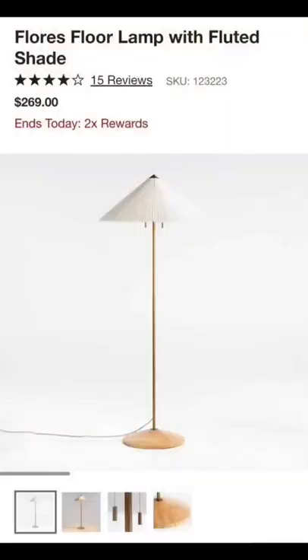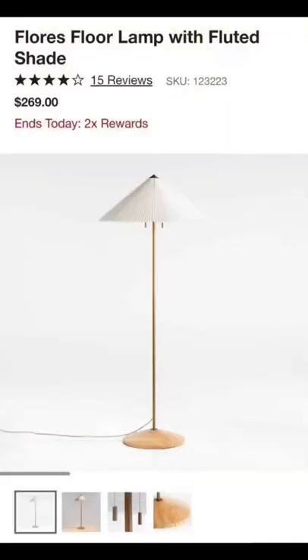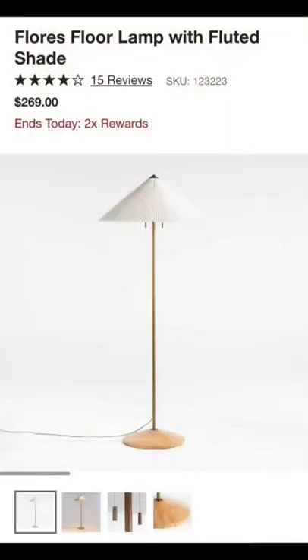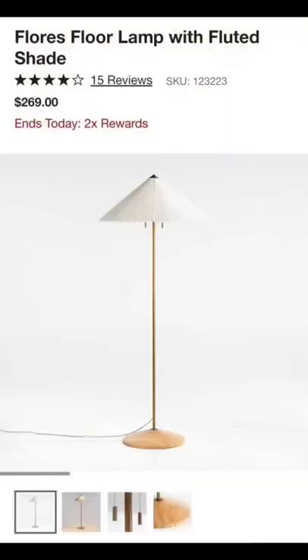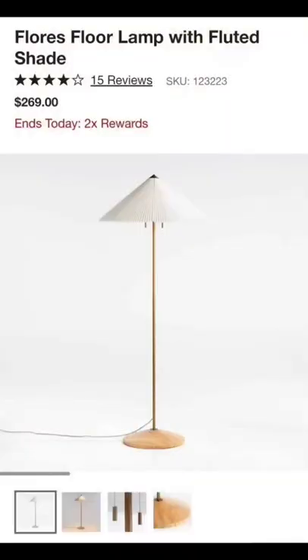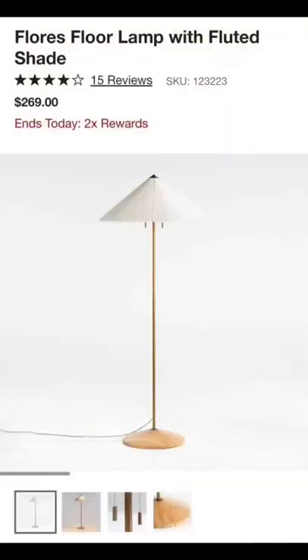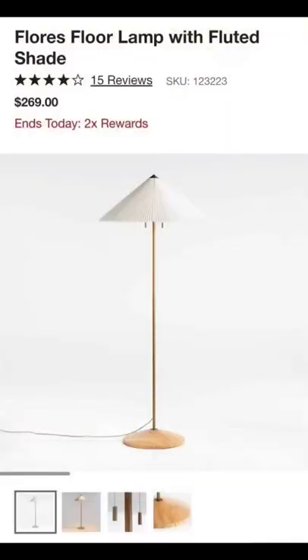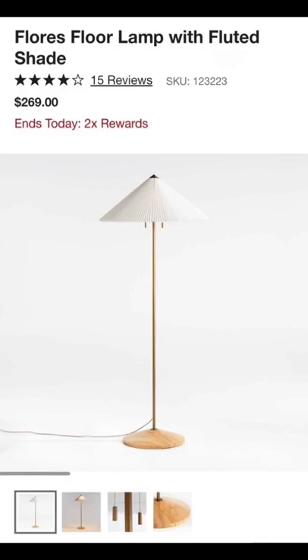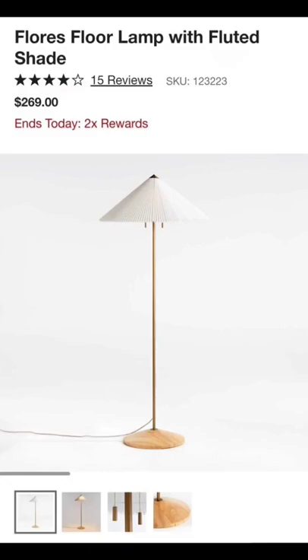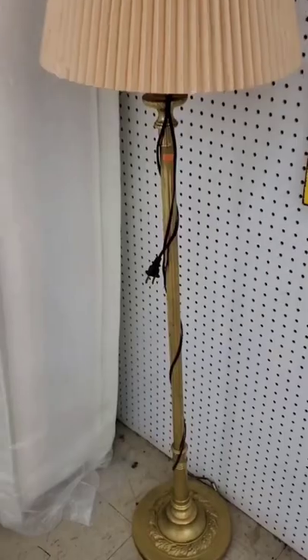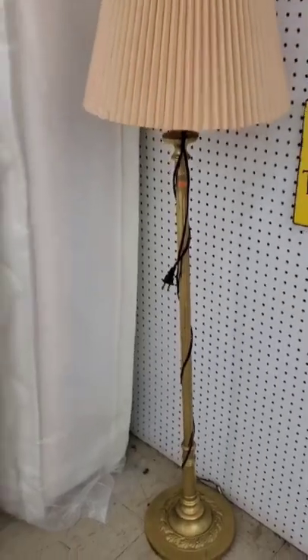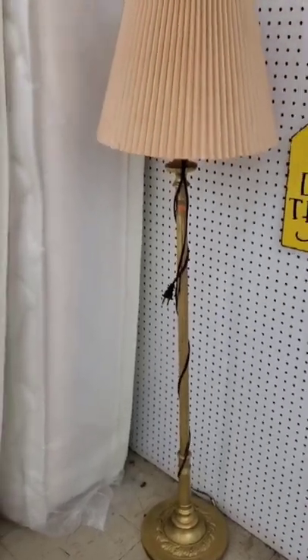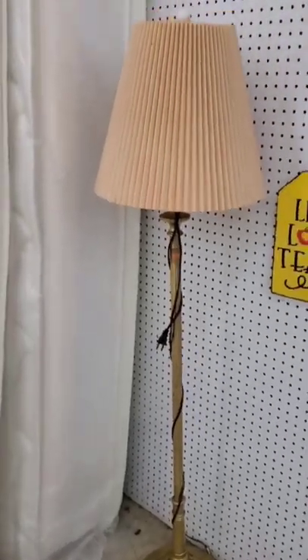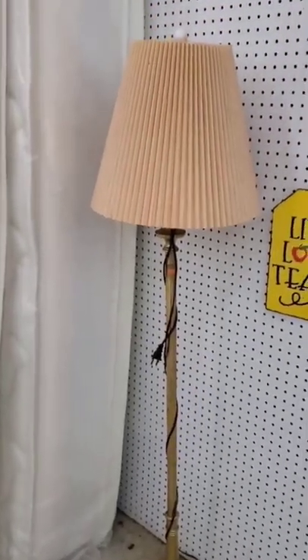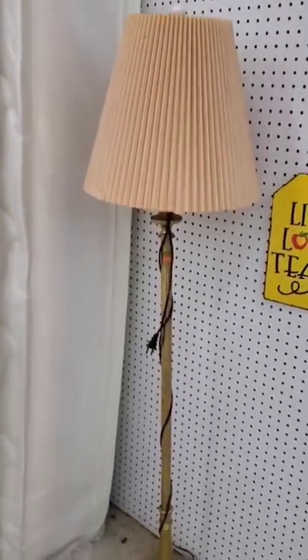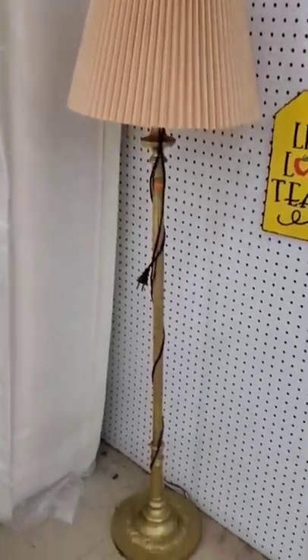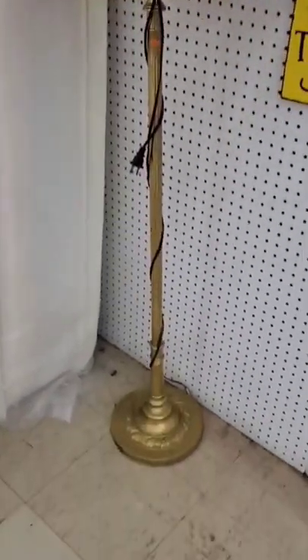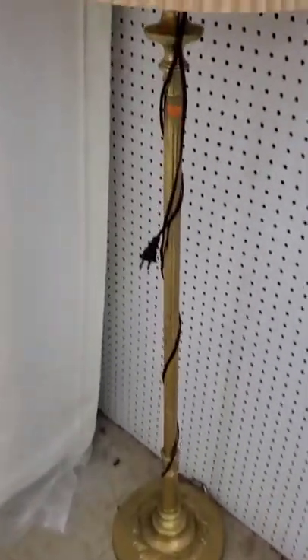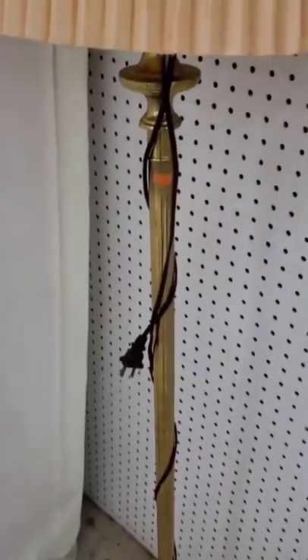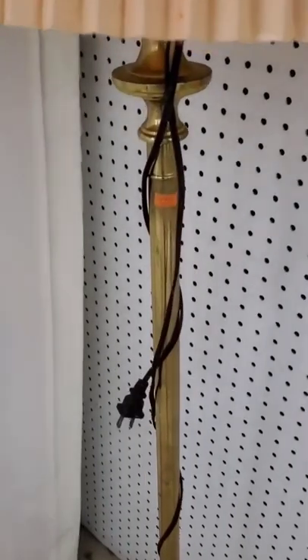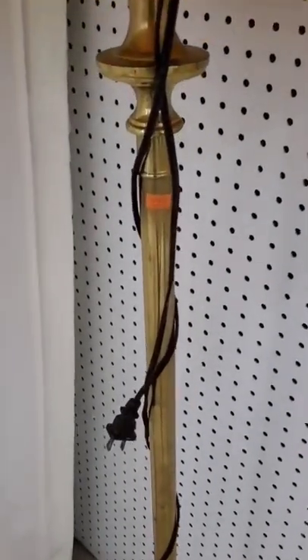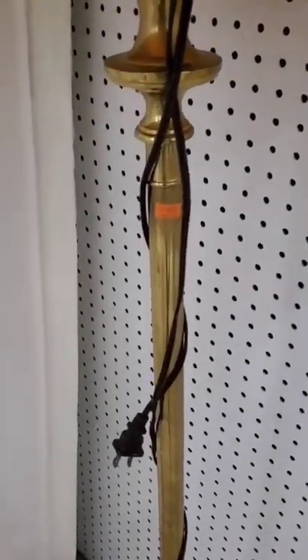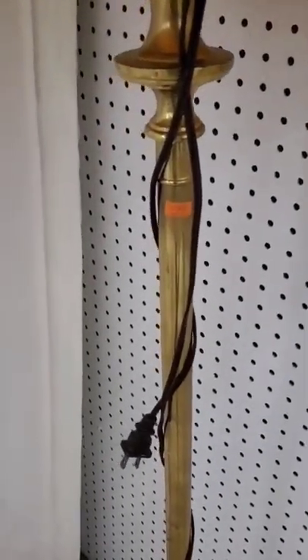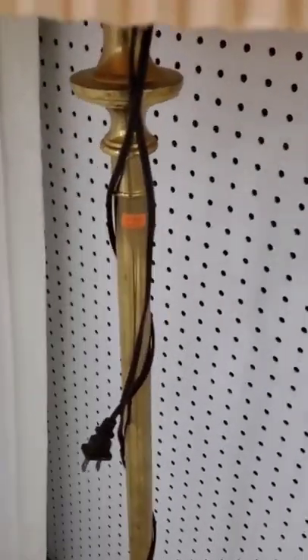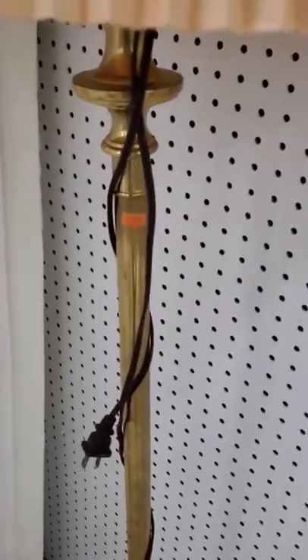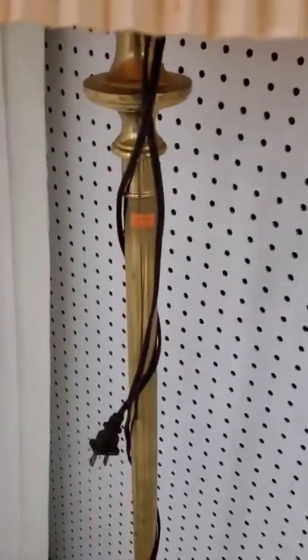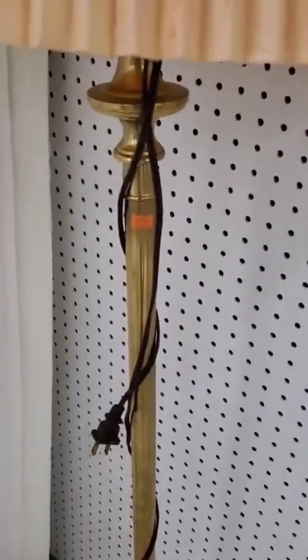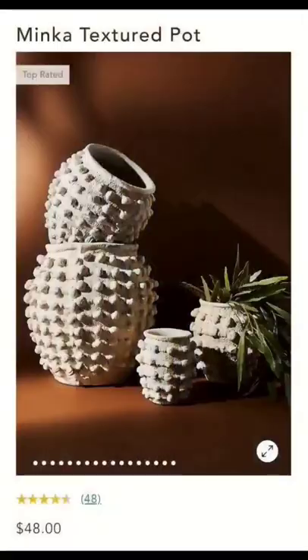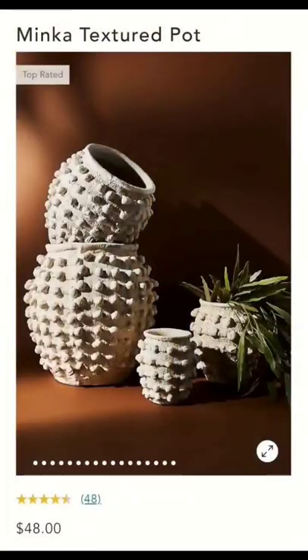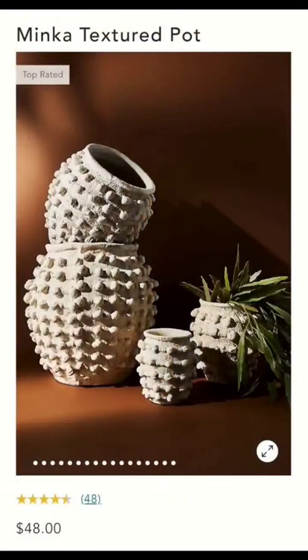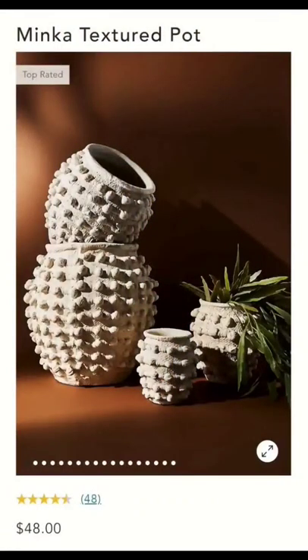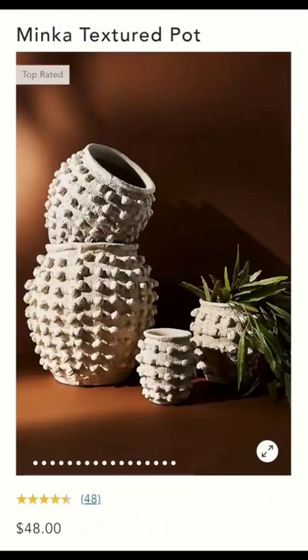I've been drooling over the CB2 floor lamp, and although this one that I found isn't nearly as awesome, for $4 you might be able to DIY it. And last but not least, this may be the best $3.99 dupe.